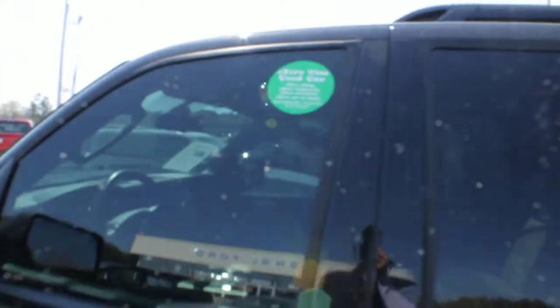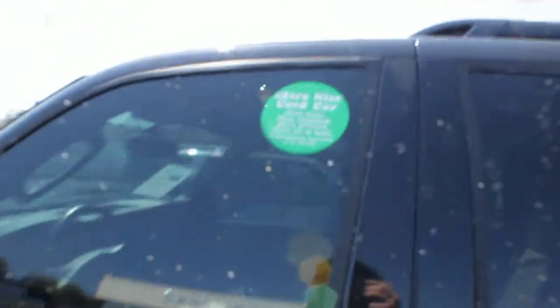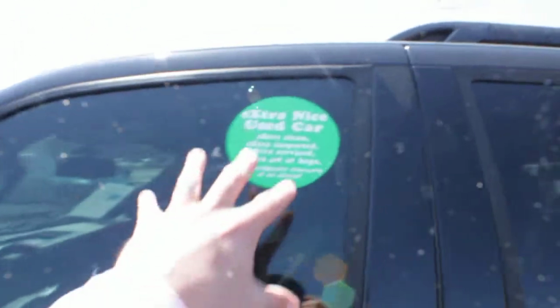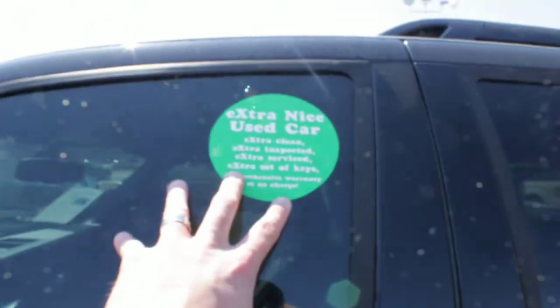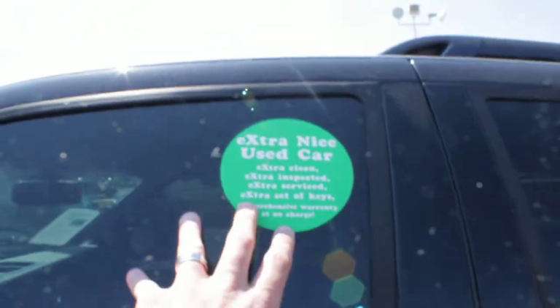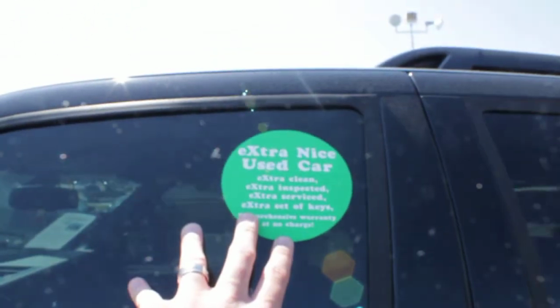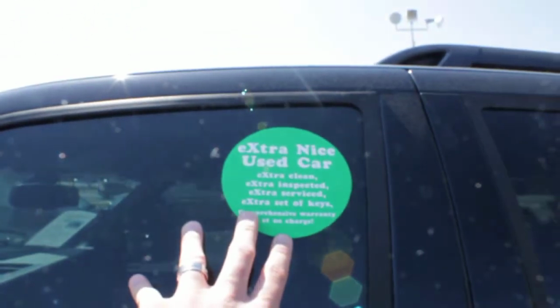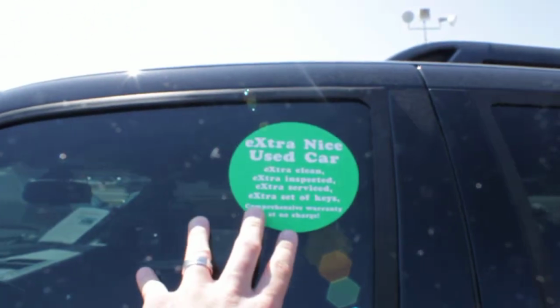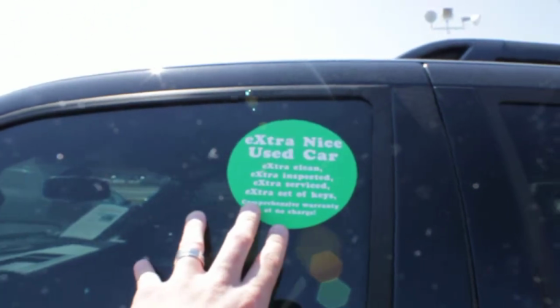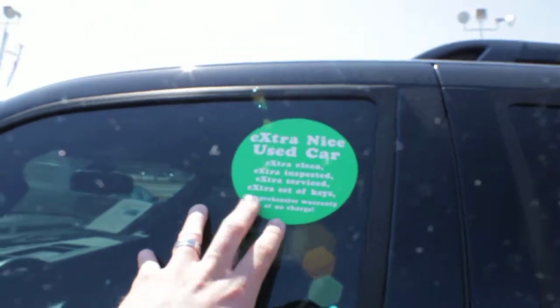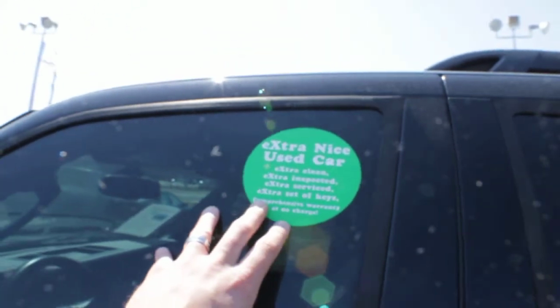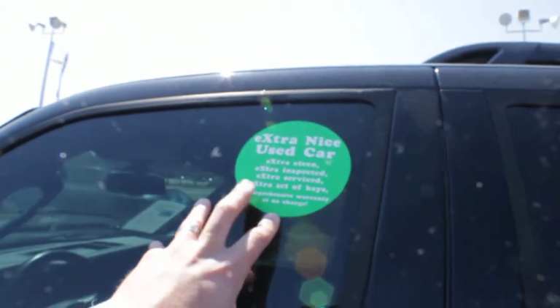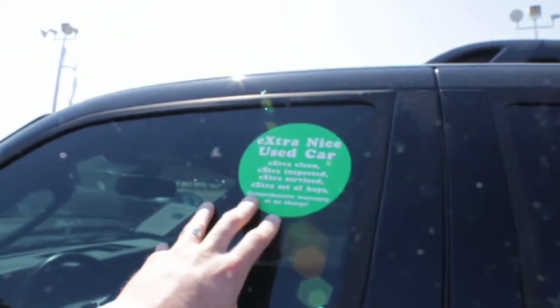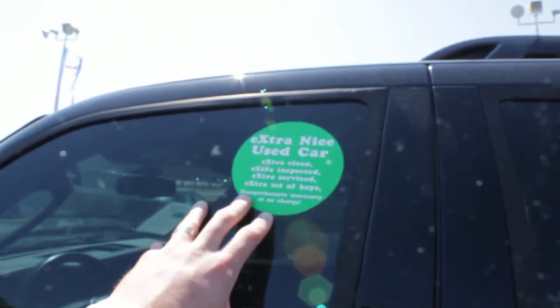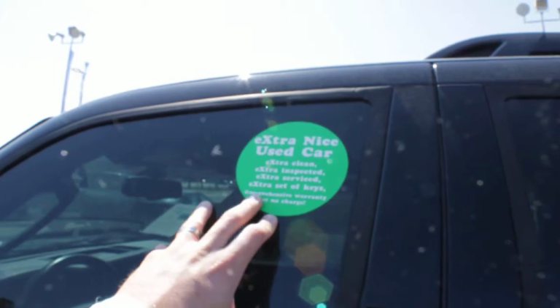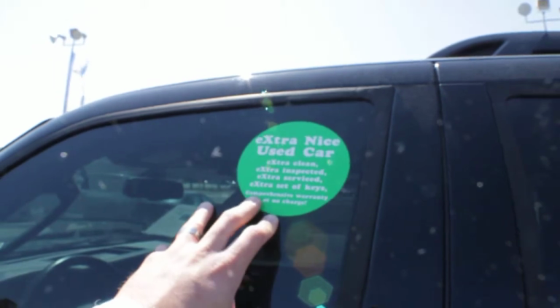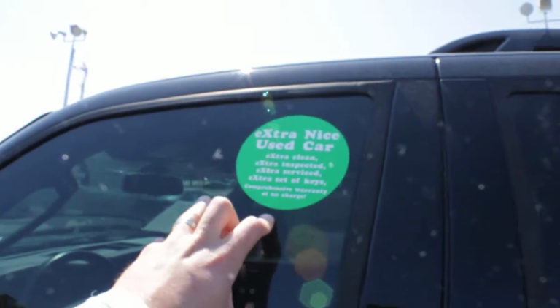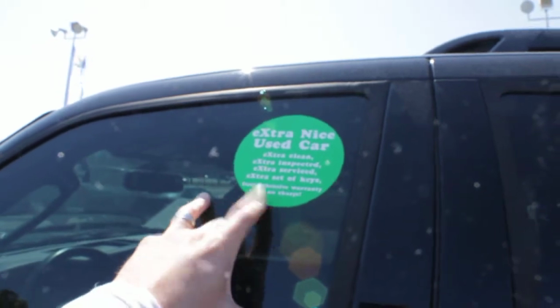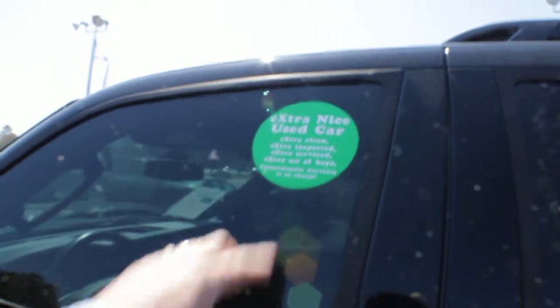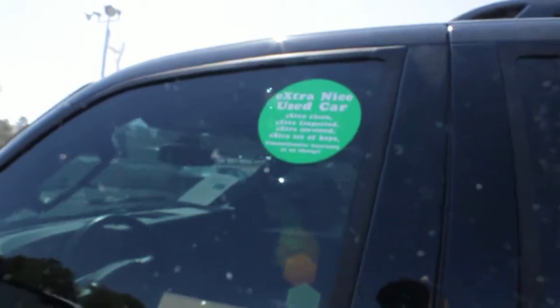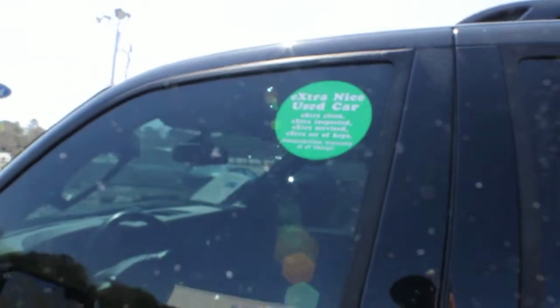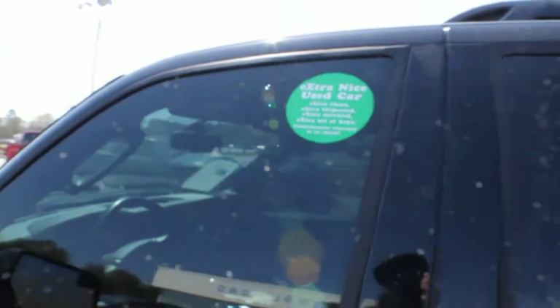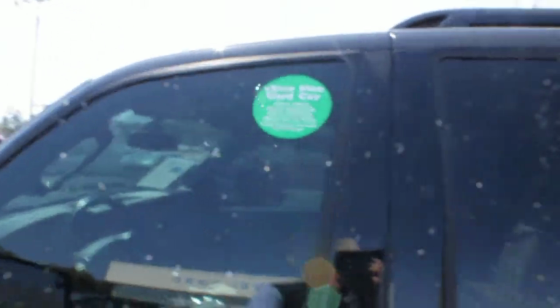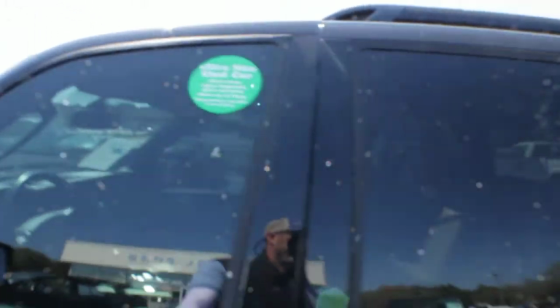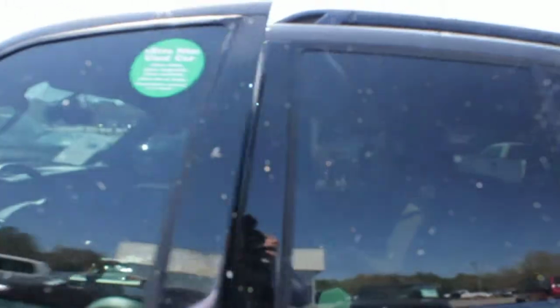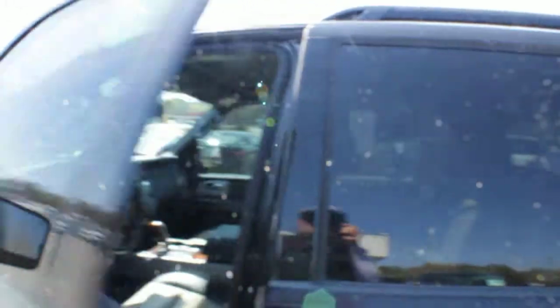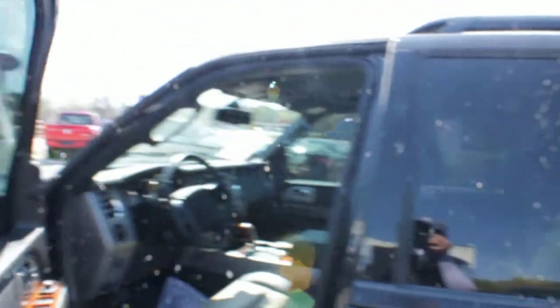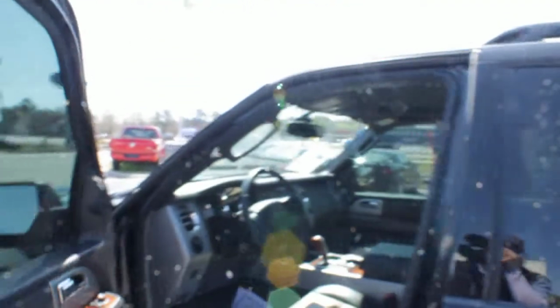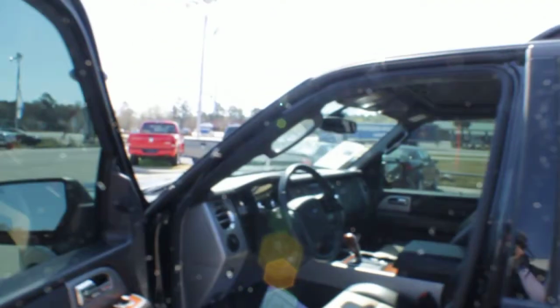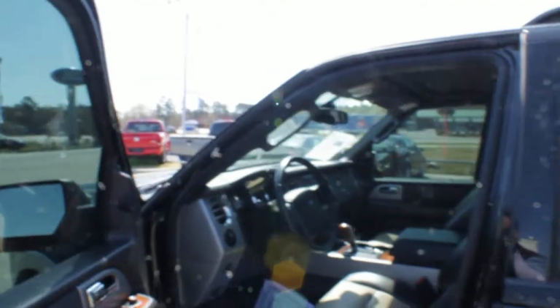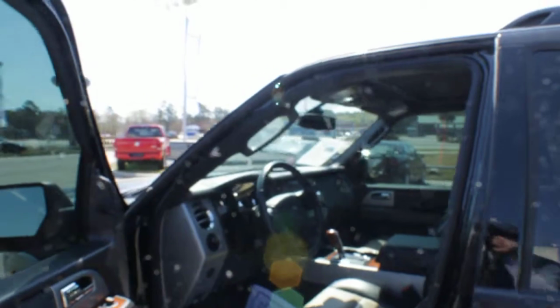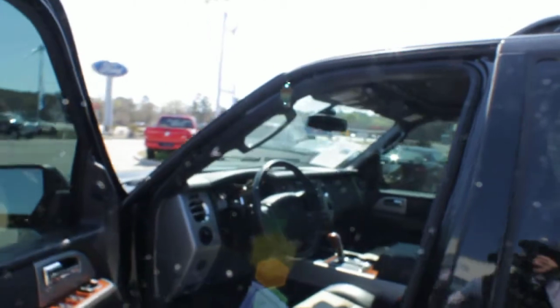It is a green dot vehicle, which means it's extra clean, extra inspected, extra serviced, and an extra set of keys come with it. Comprehensive warranty at no extra charge, so you're going to get some warranty with the vehicle from us.